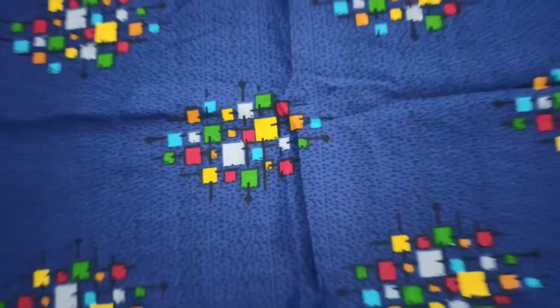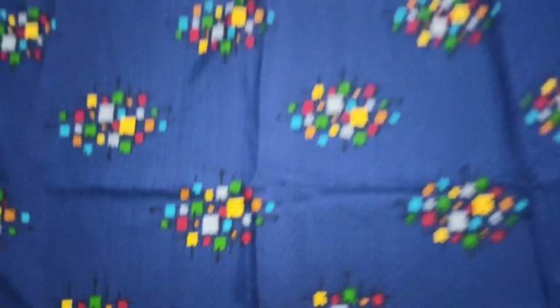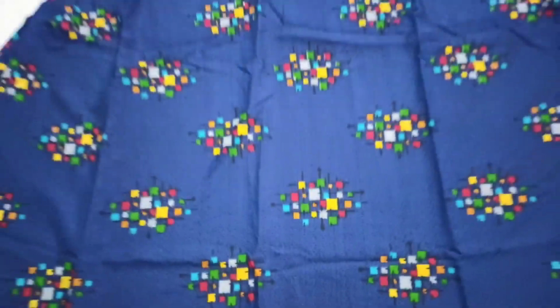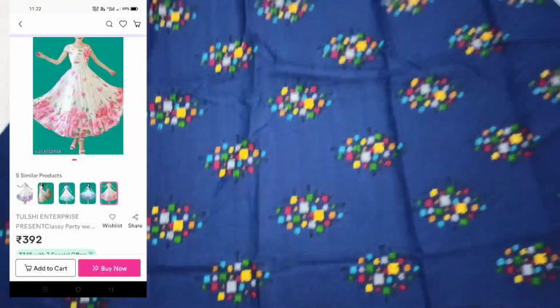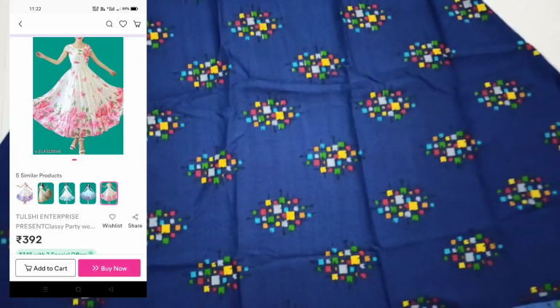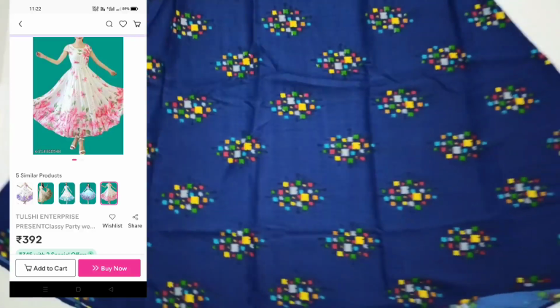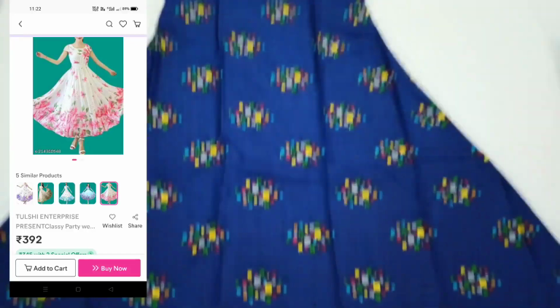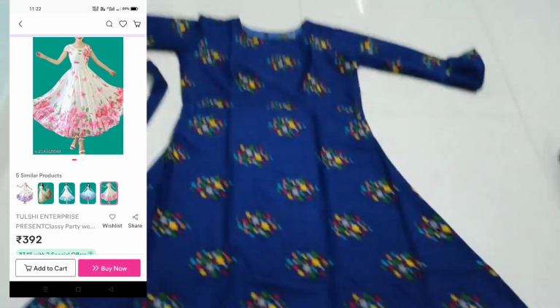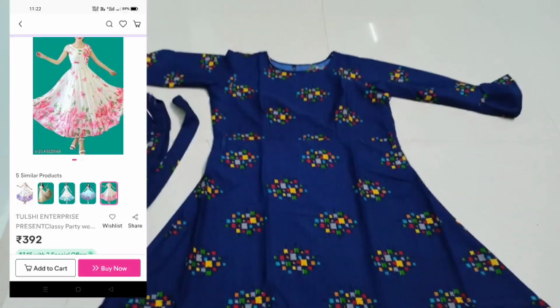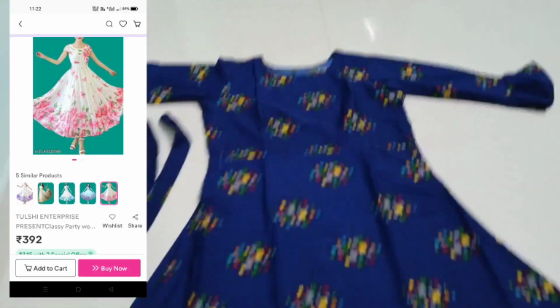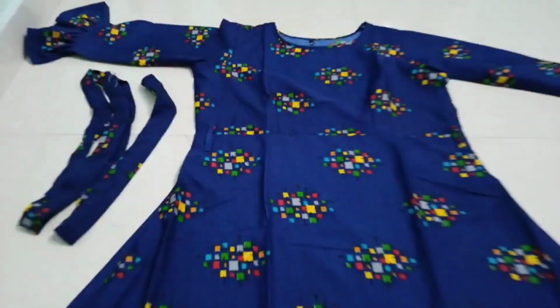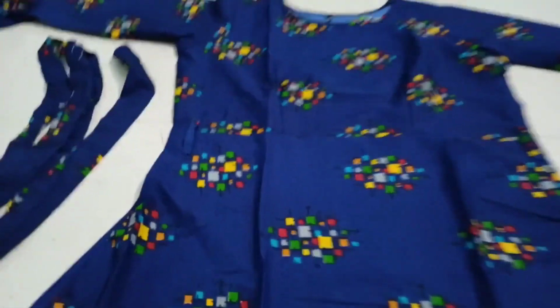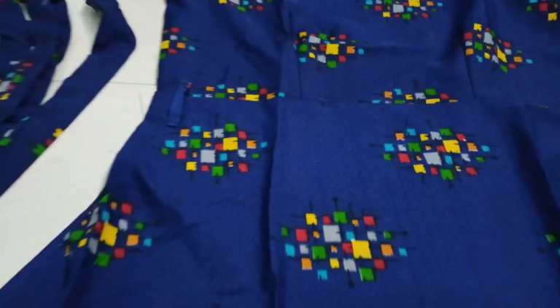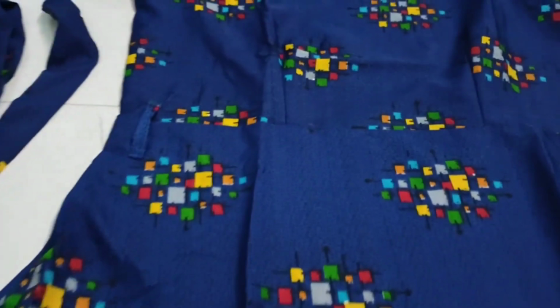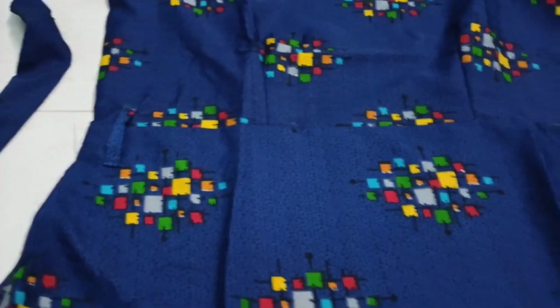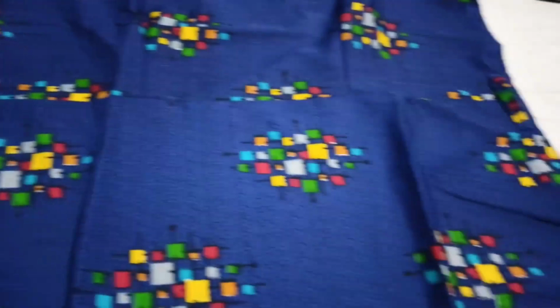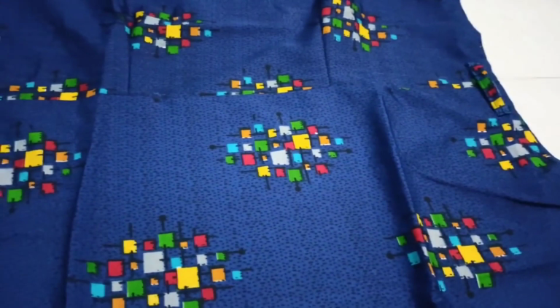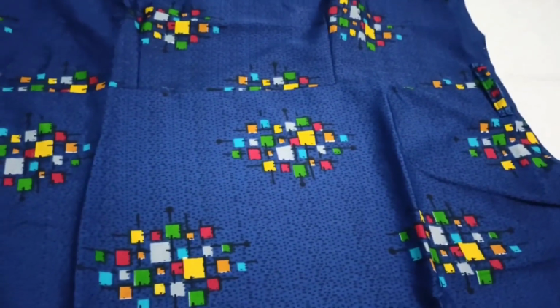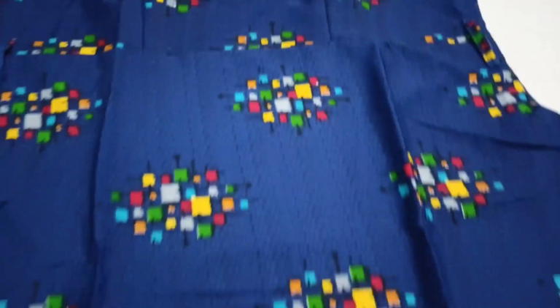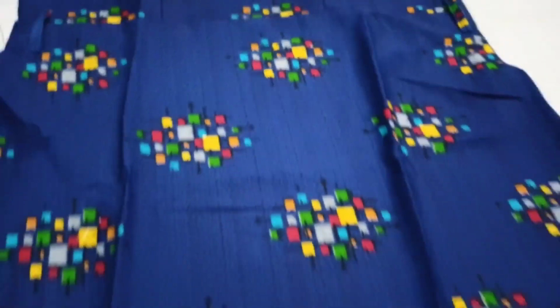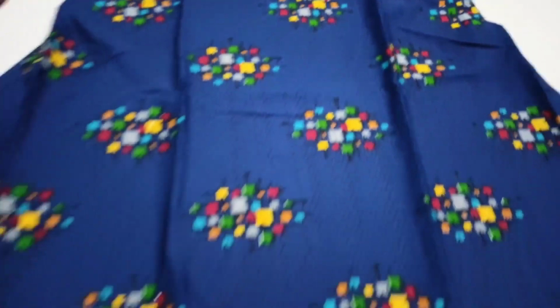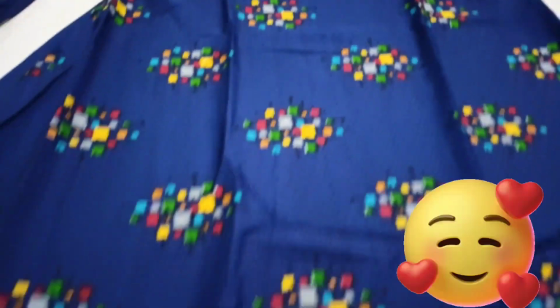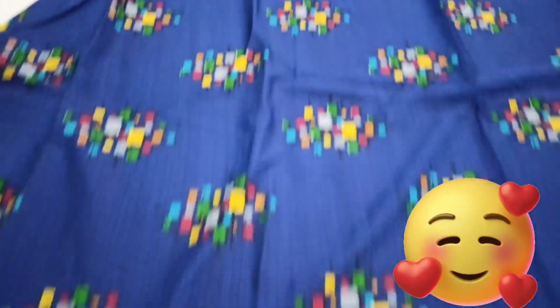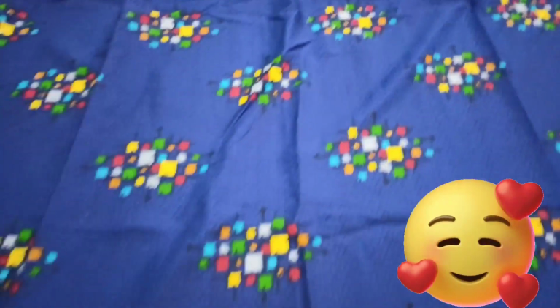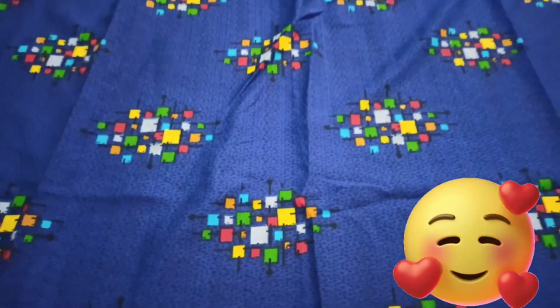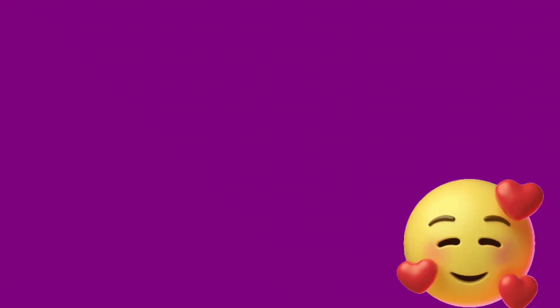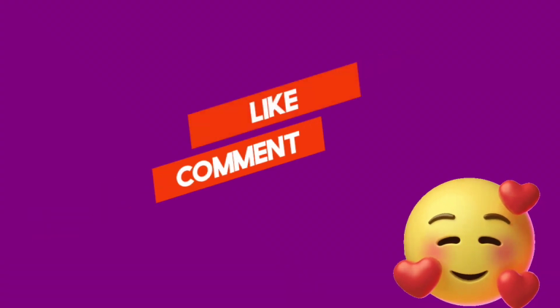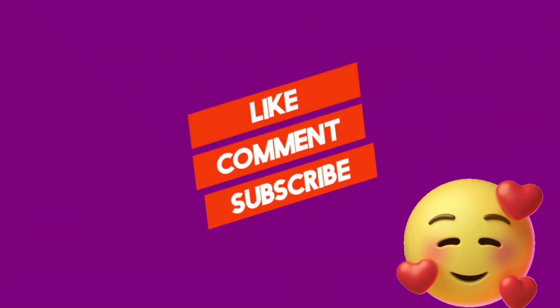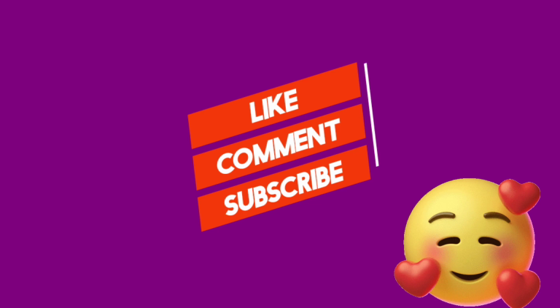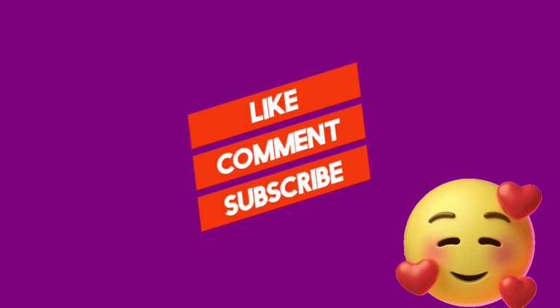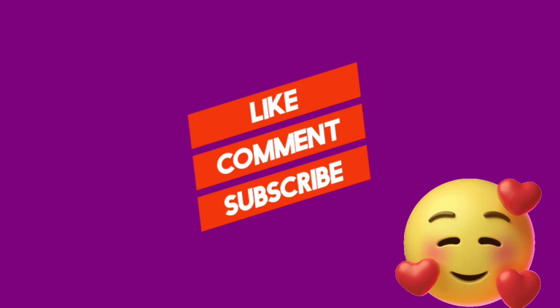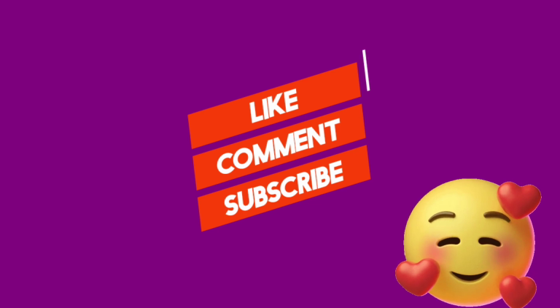It's a great color combination. If I look at the two dresses, I'm going to keep your dress preference in the comments section. If you're watching this video, leave a like, share and subscribe.